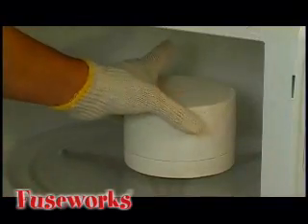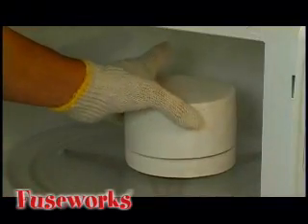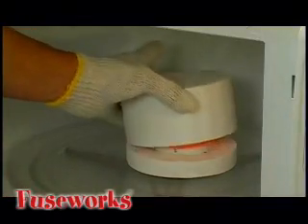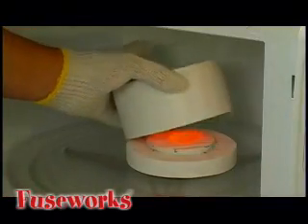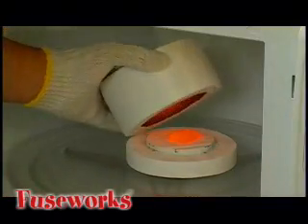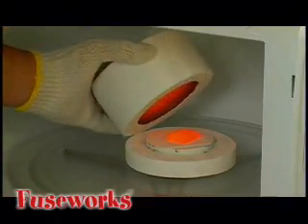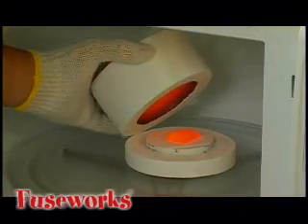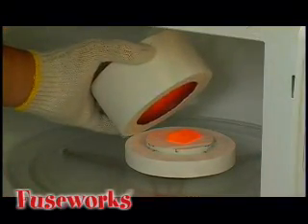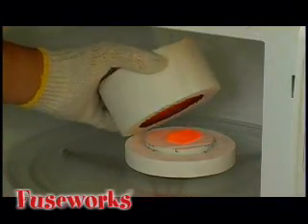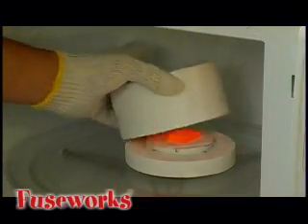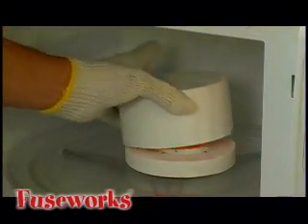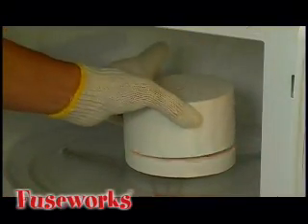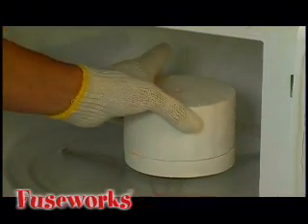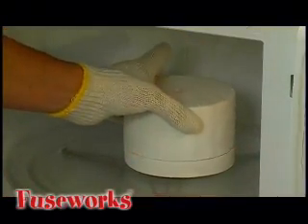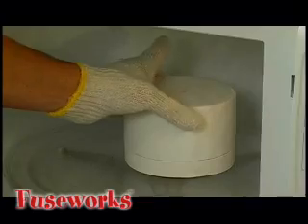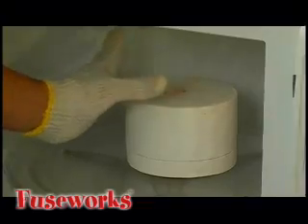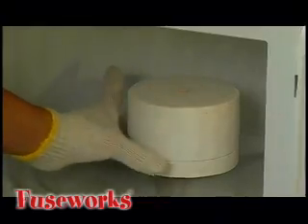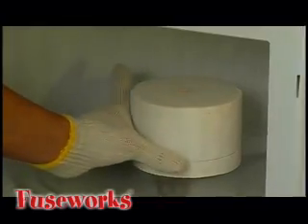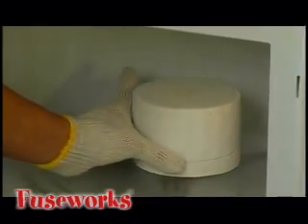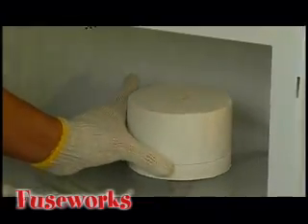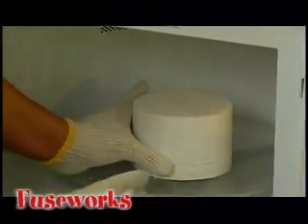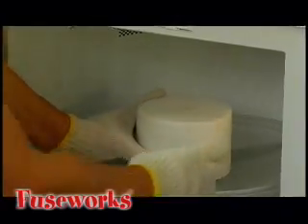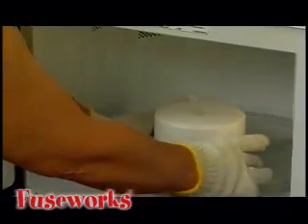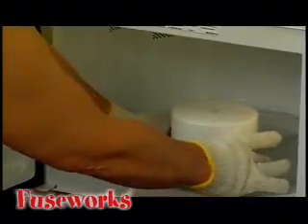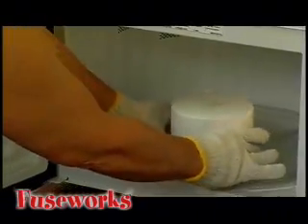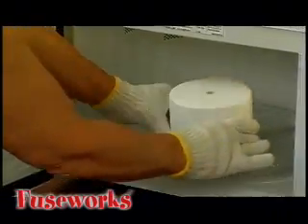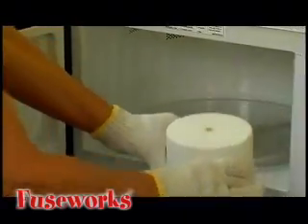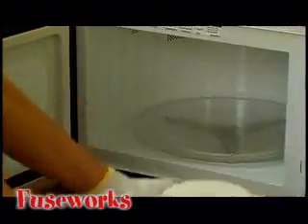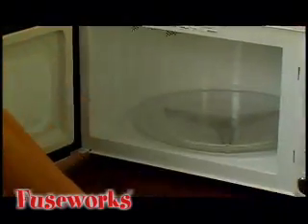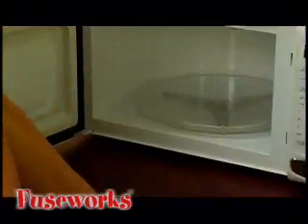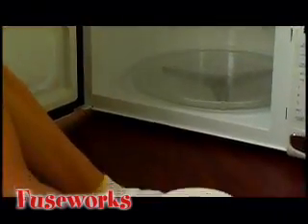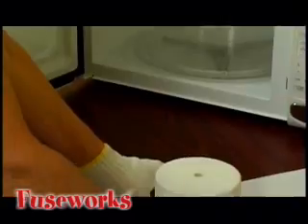When the time has expired, use your Fuseworks hot mitts to lift the lid and peek inside. Your glass should be fused, displaying nice rounded corners and edges.